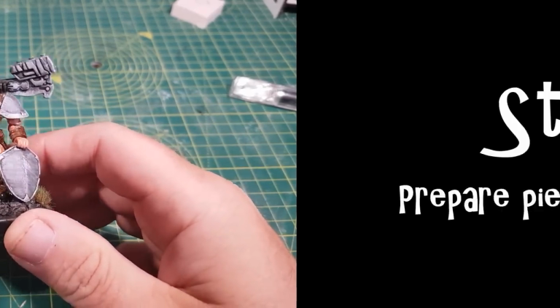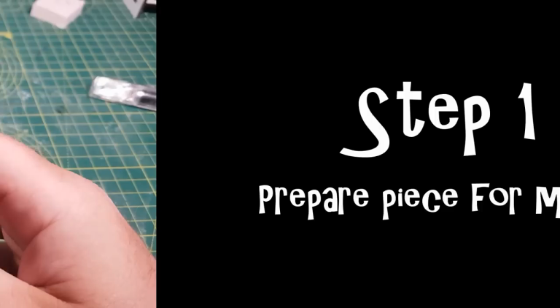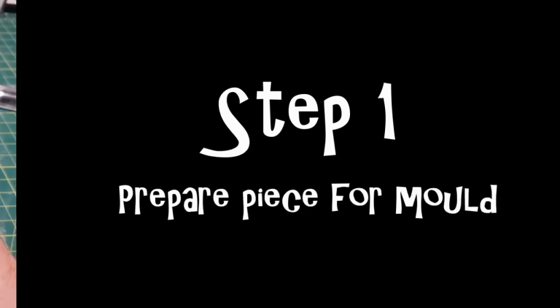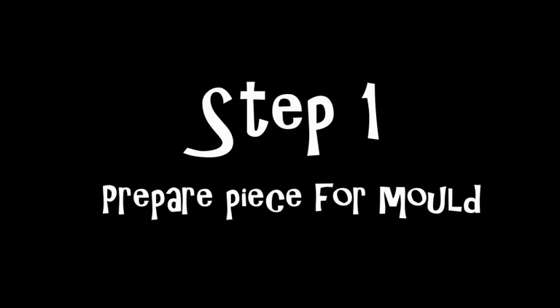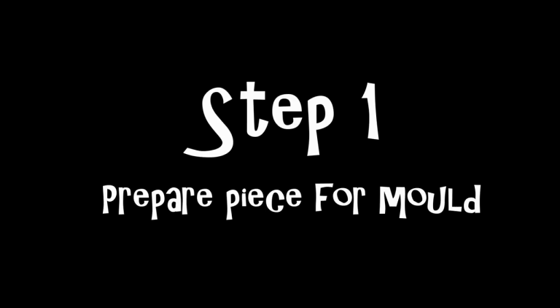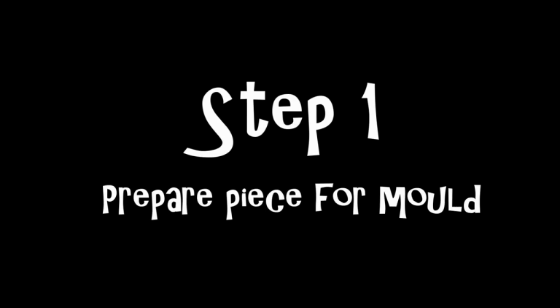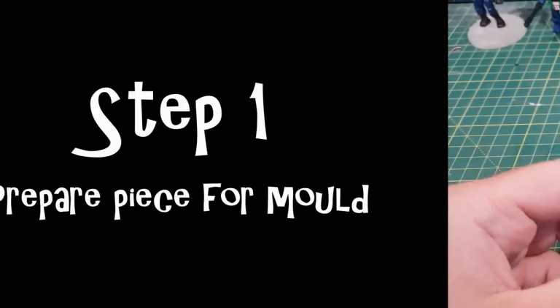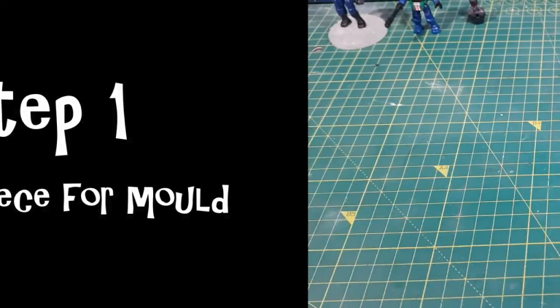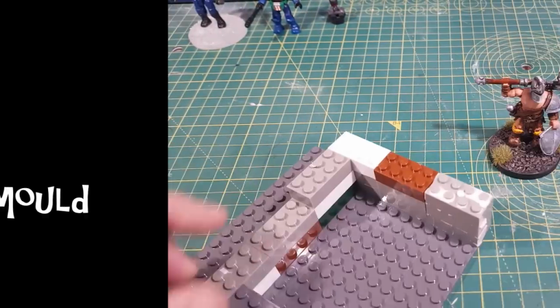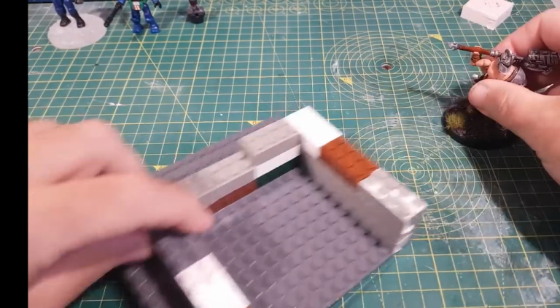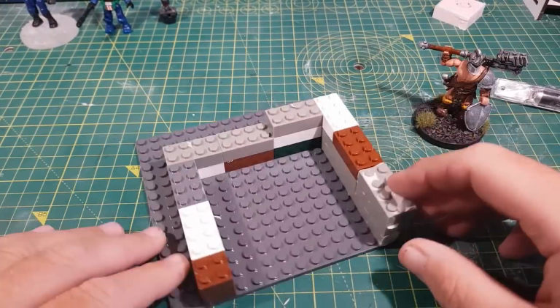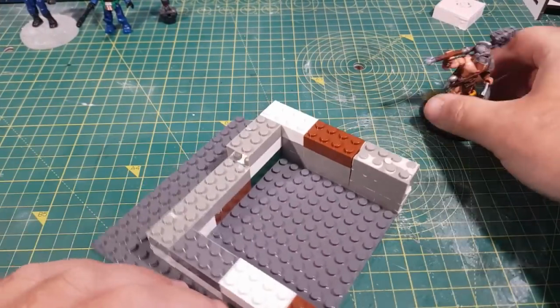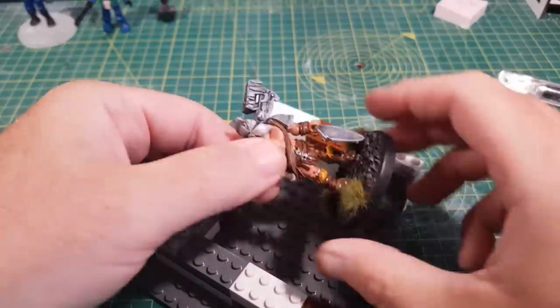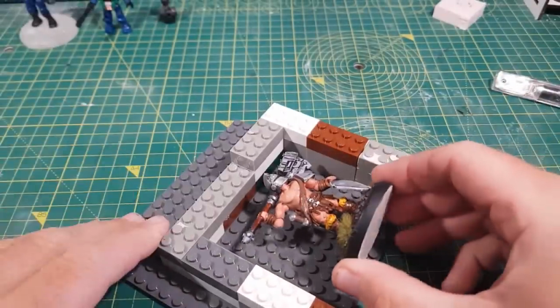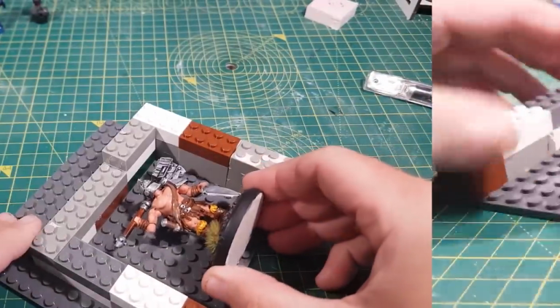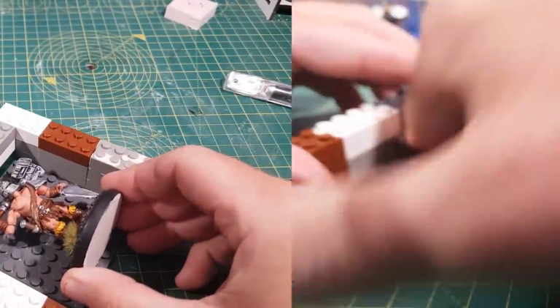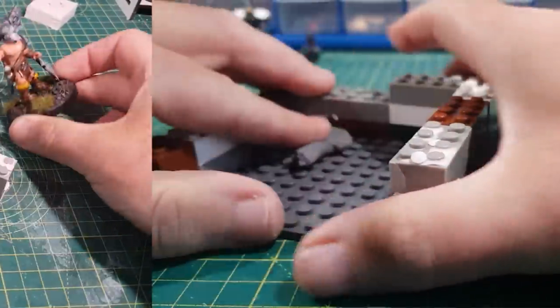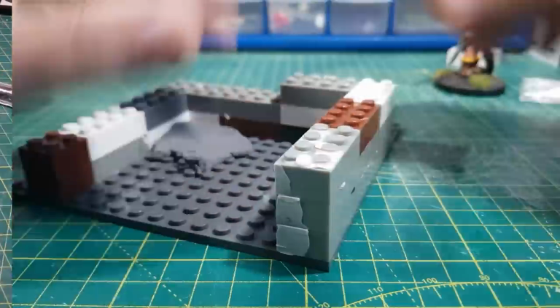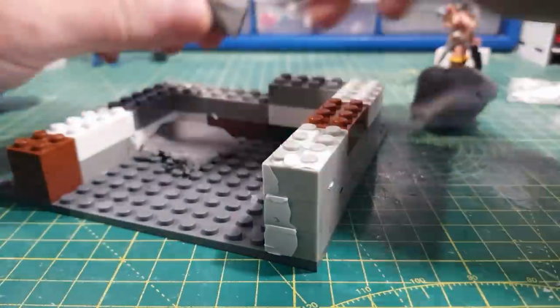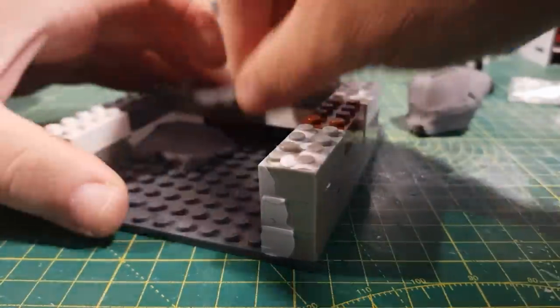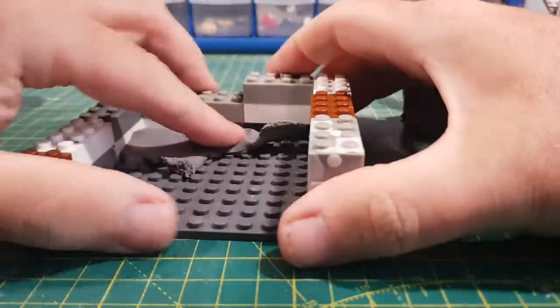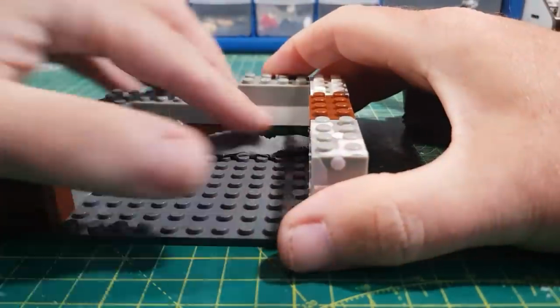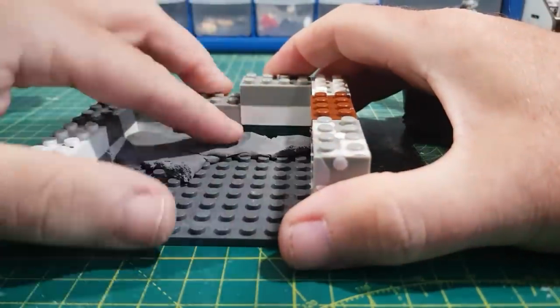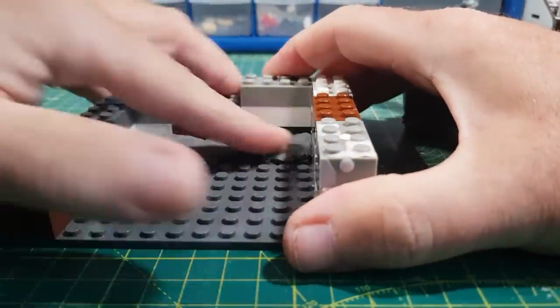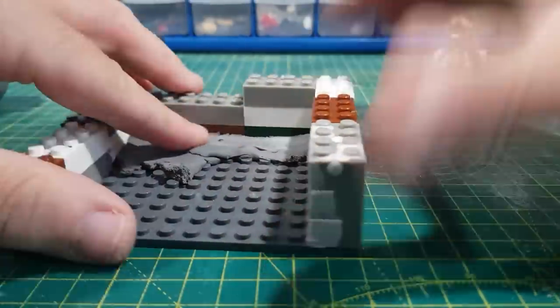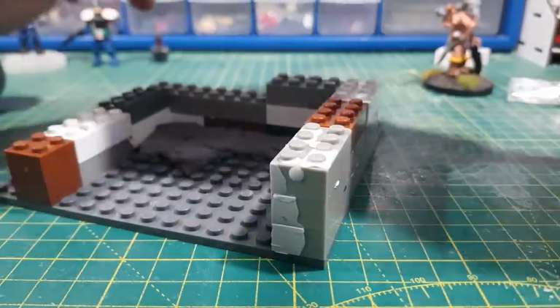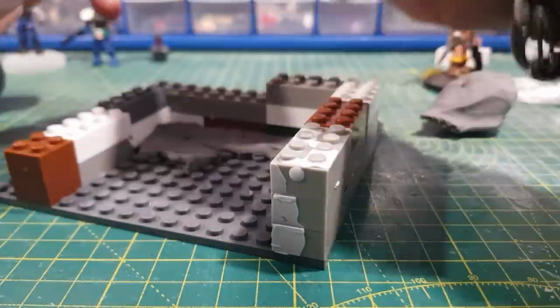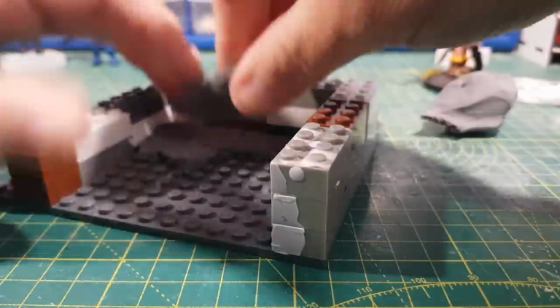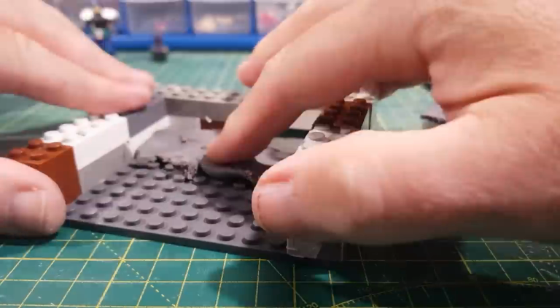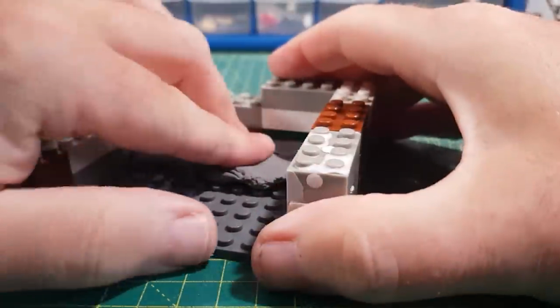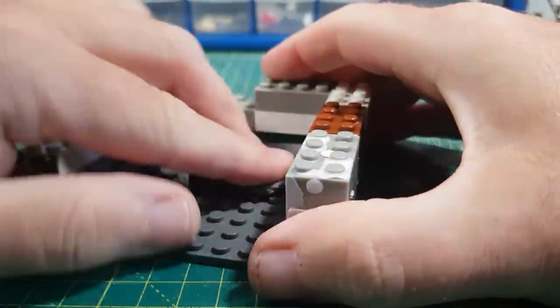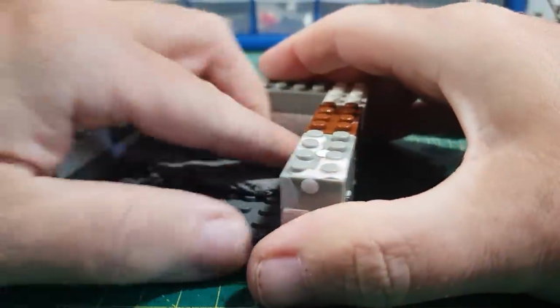So we start with step one: preparing the piece for the mold. To make the mold I'm going to use Lego bricks for the surround, and then it's a case of filling it with plasticine so I can embed him in the plasticine to make the first part of a two-part mold.